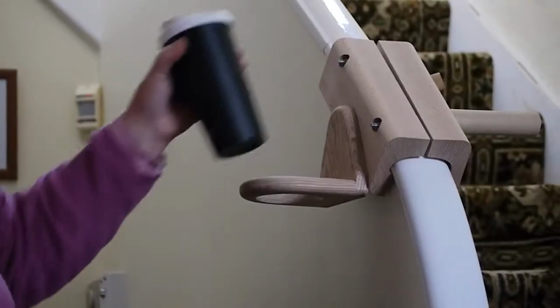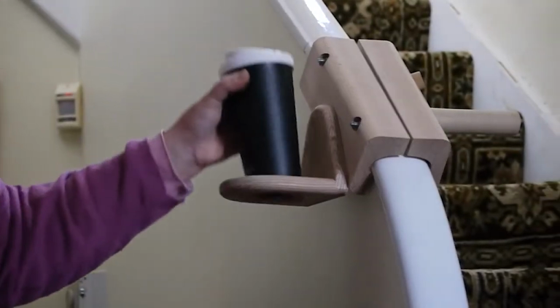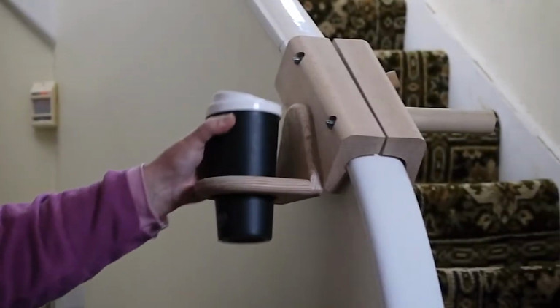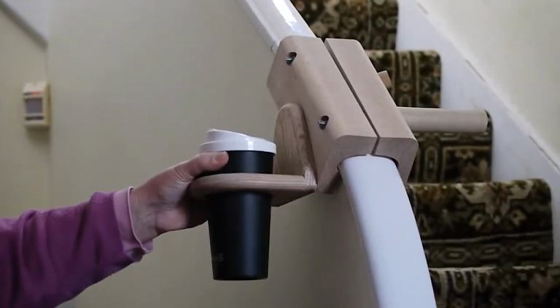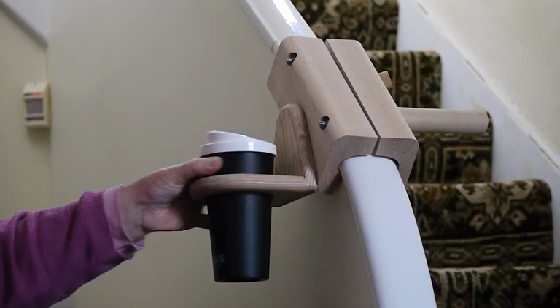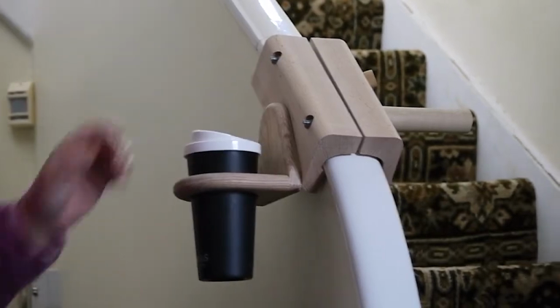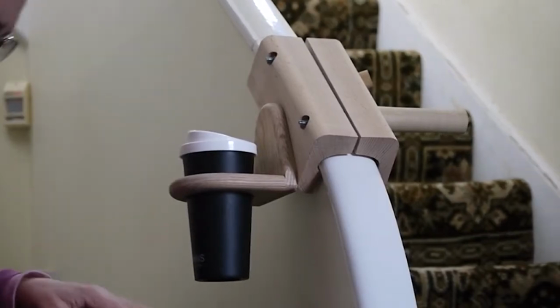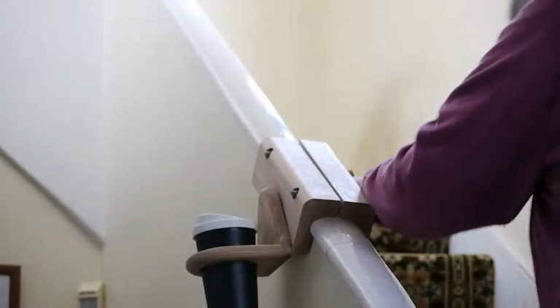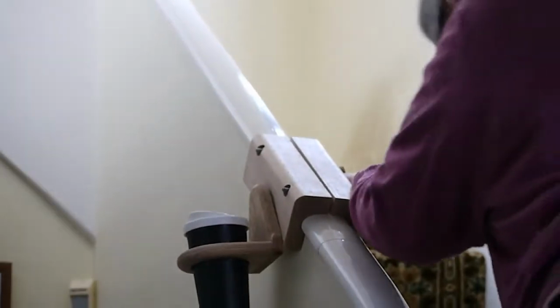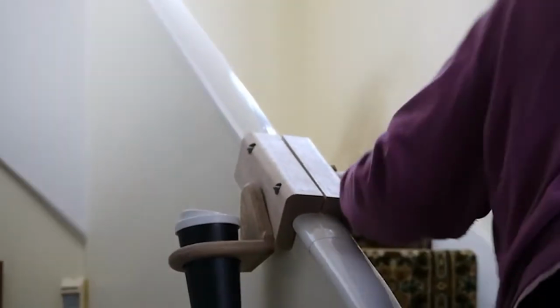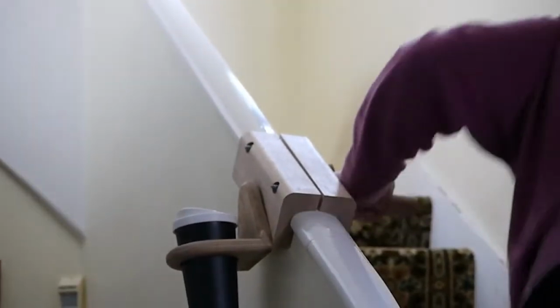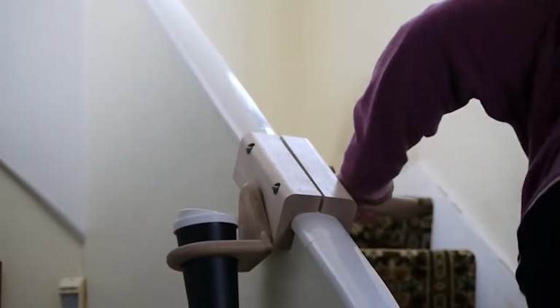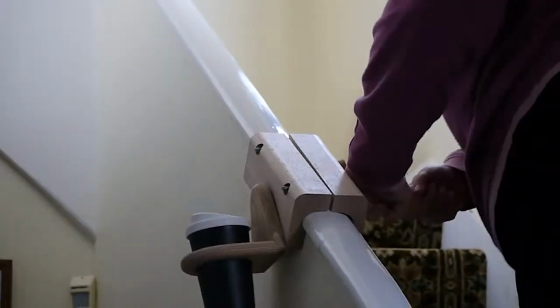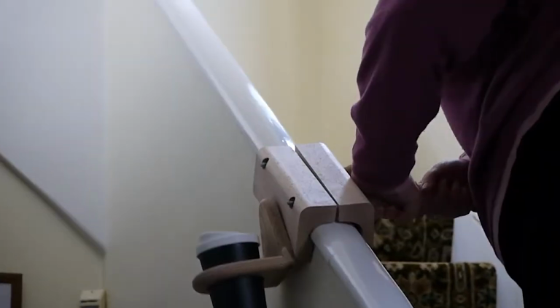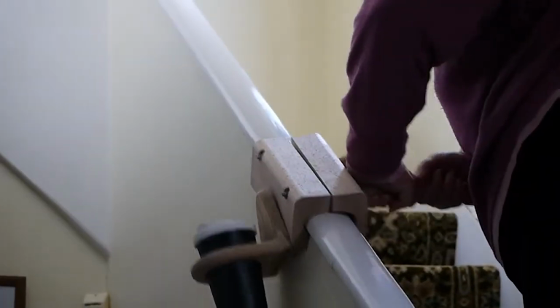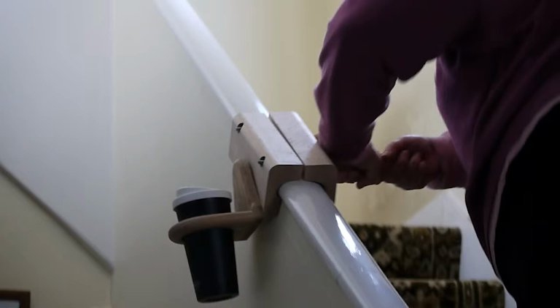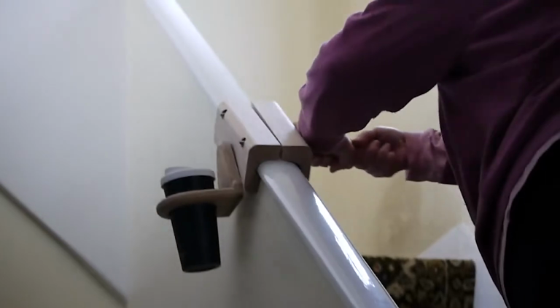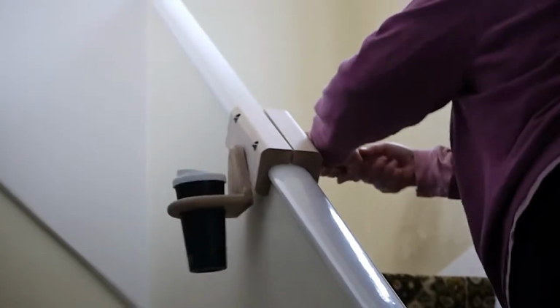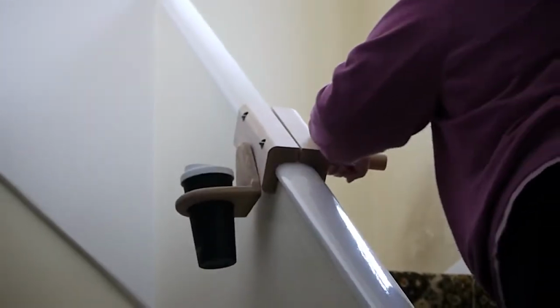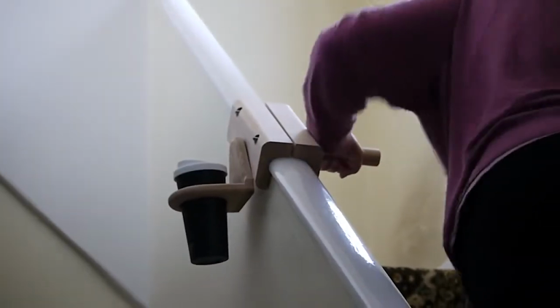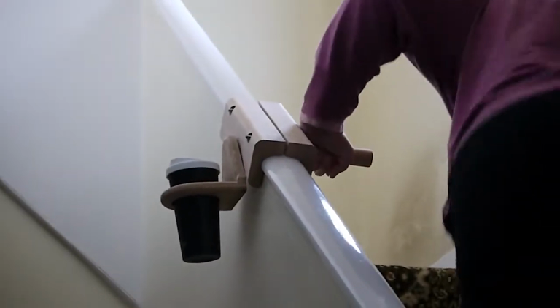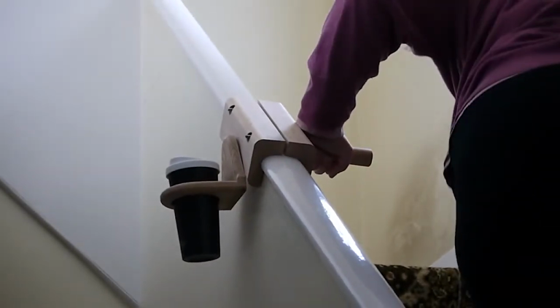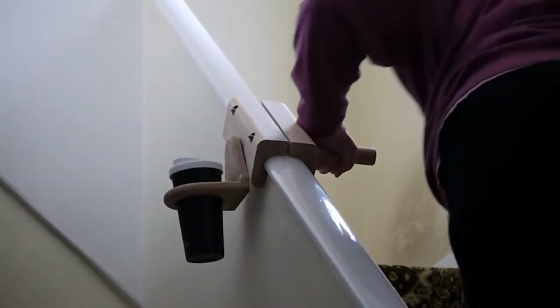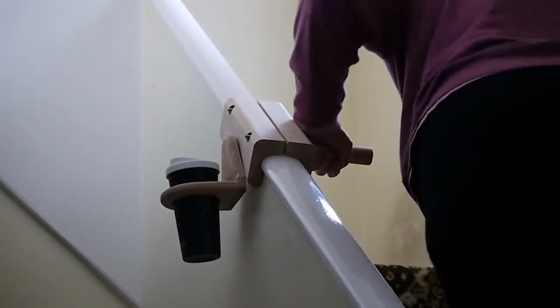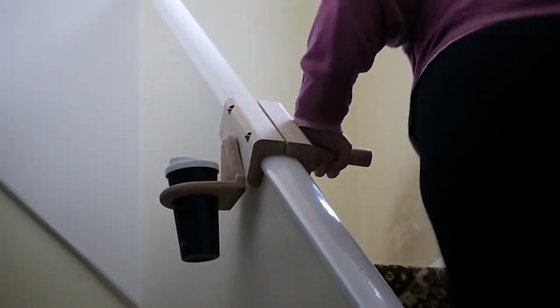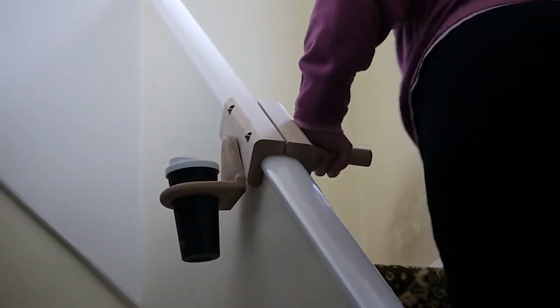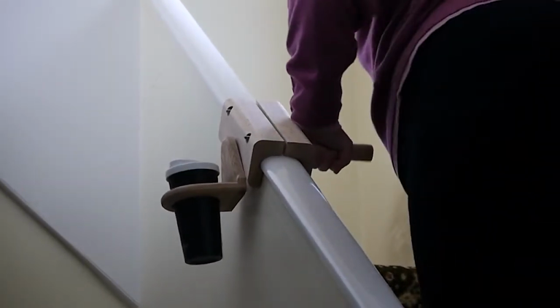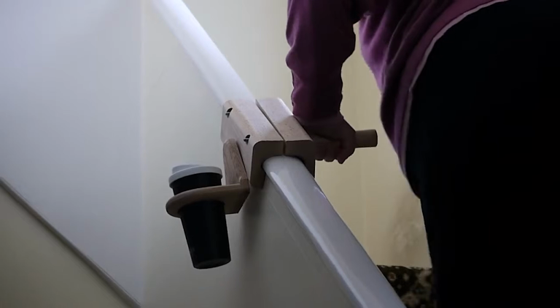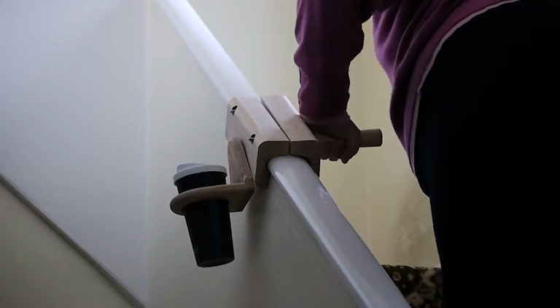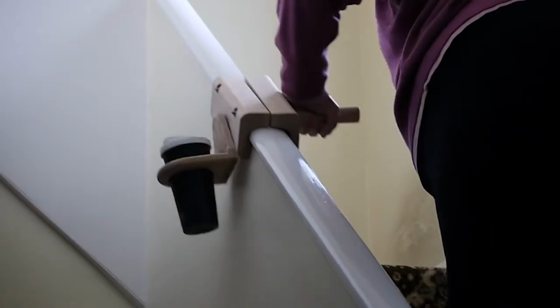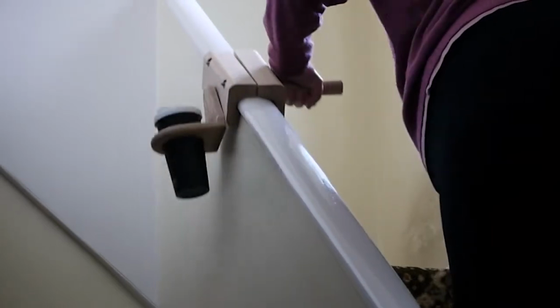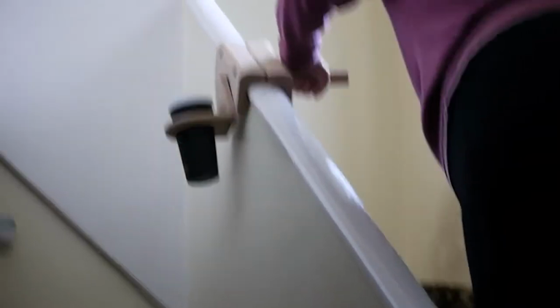Normally I have to put whatever I'm carrying up the stairs ahead of me on a step, then walk up to that step, and then put it ahead of me again. The device helps me because I'm able to take it up with me as I go up the stairs.